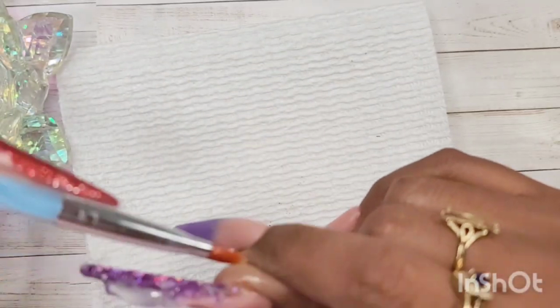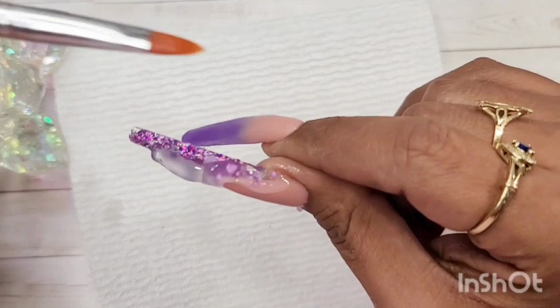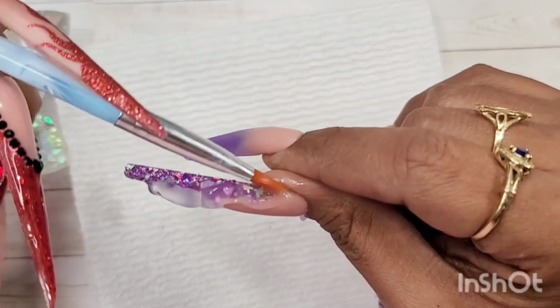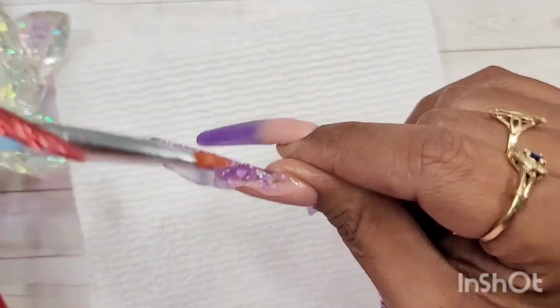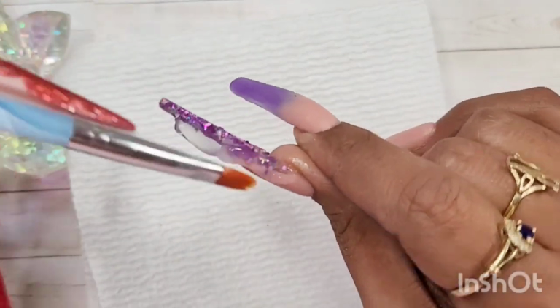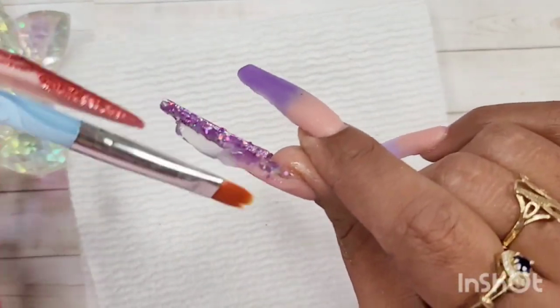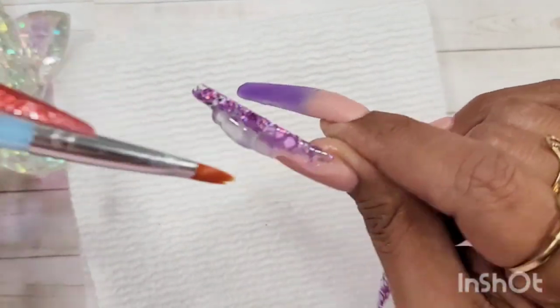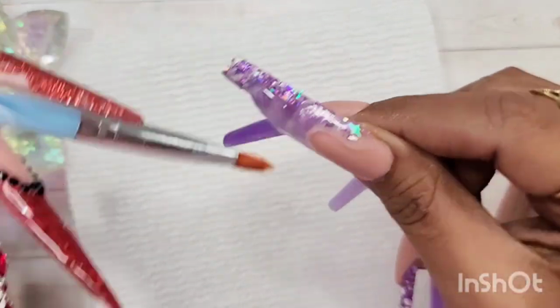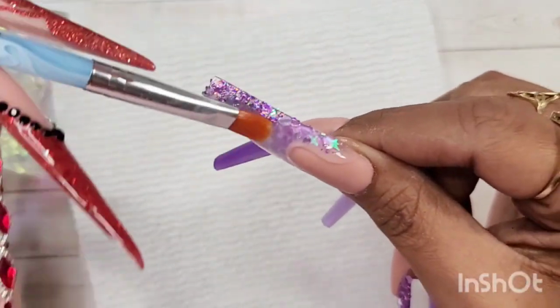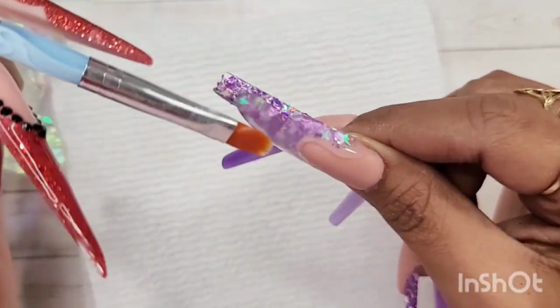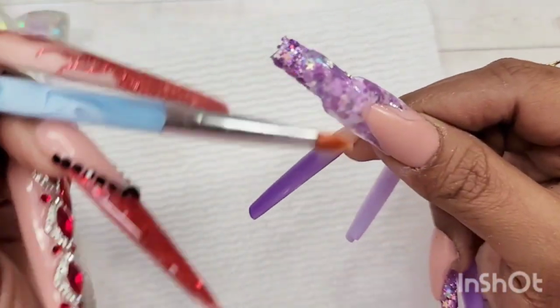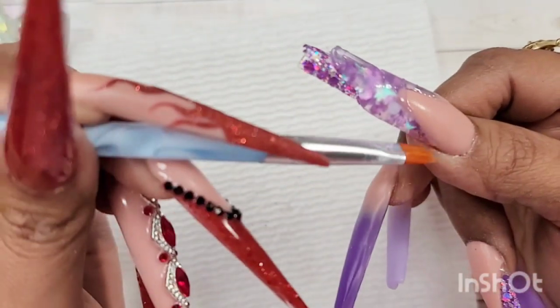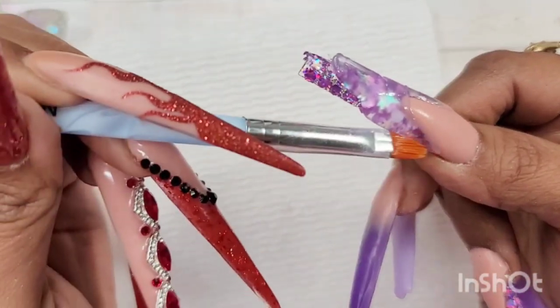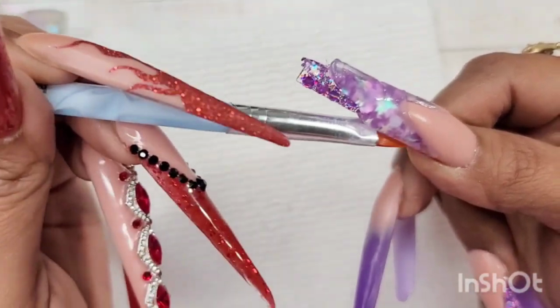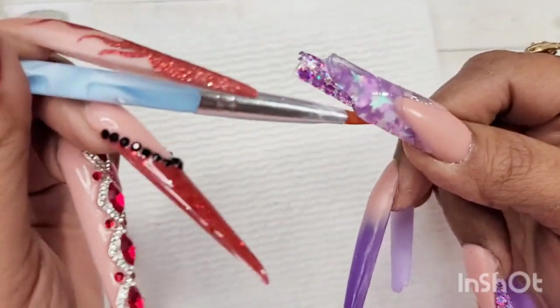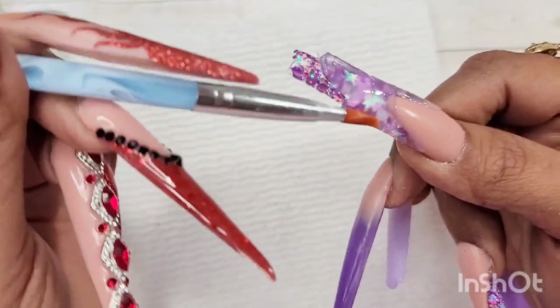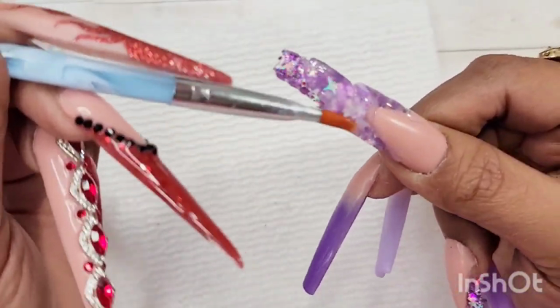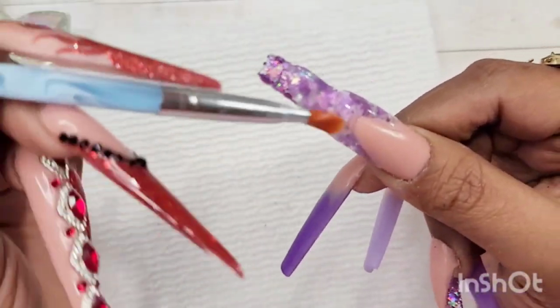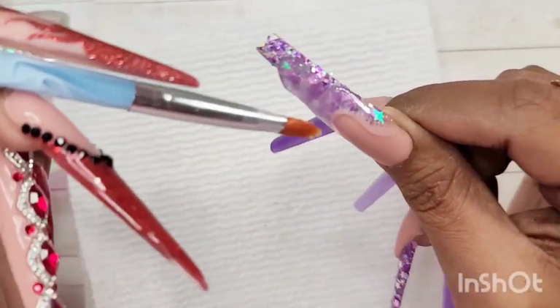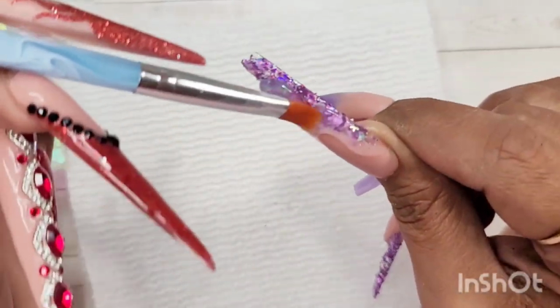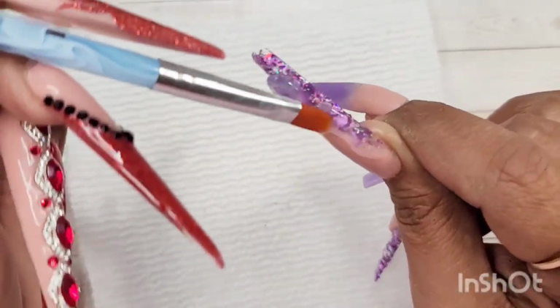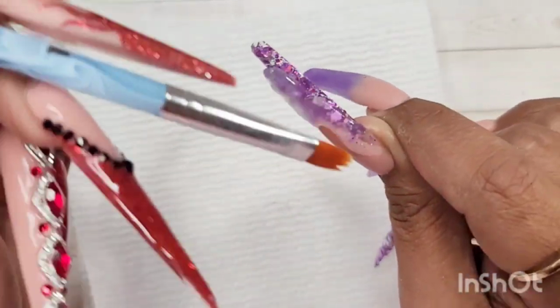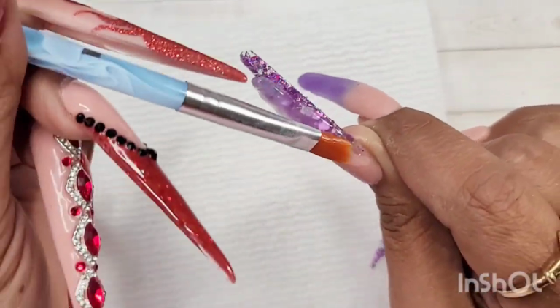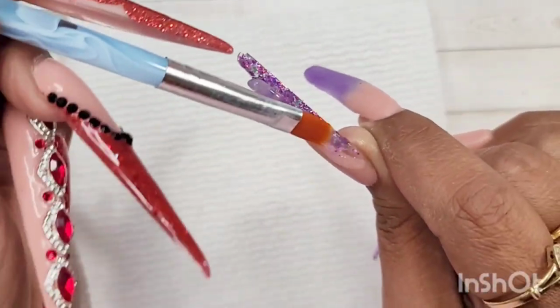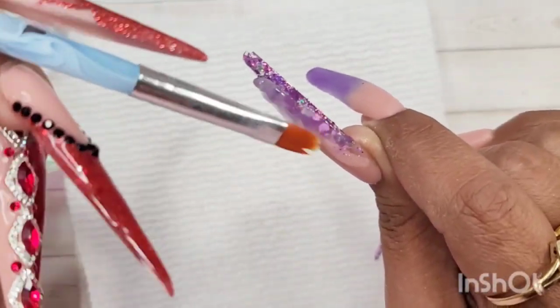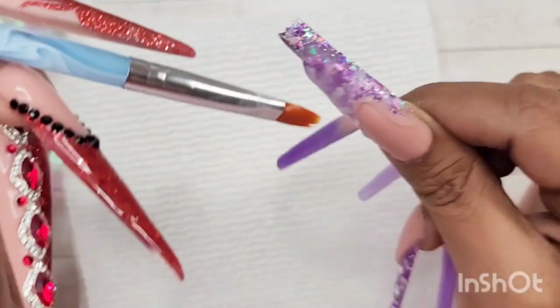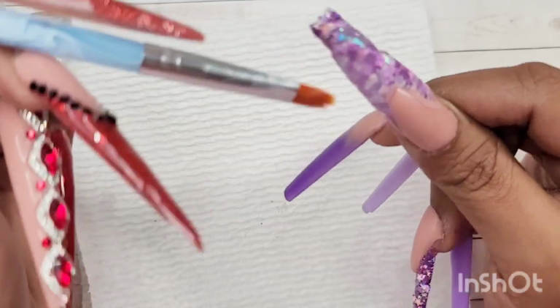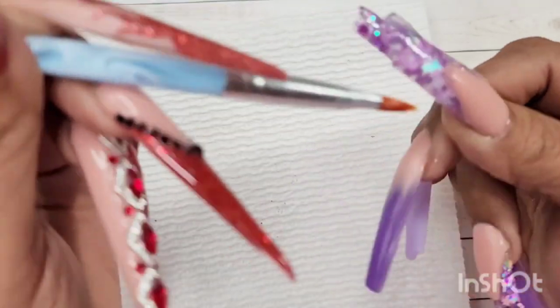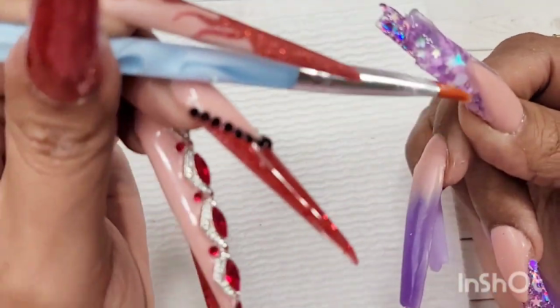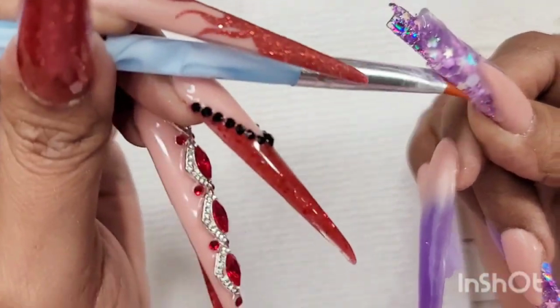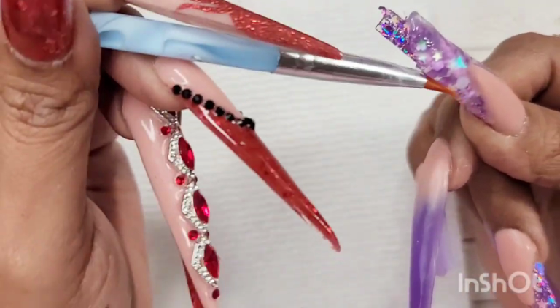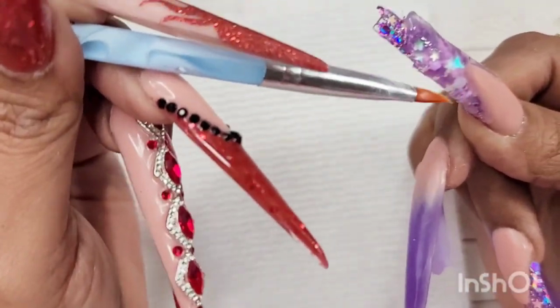After I finish encapsulating all the nails I do file them — I do that off camera to keep my videos shorter, but I do show you what they look like after I'm done filing.